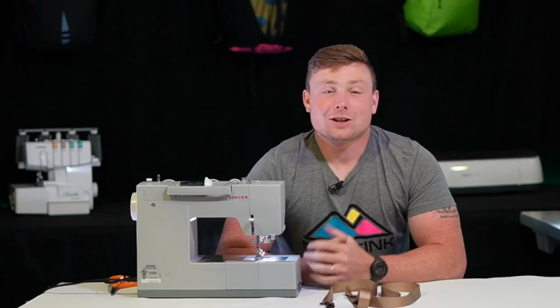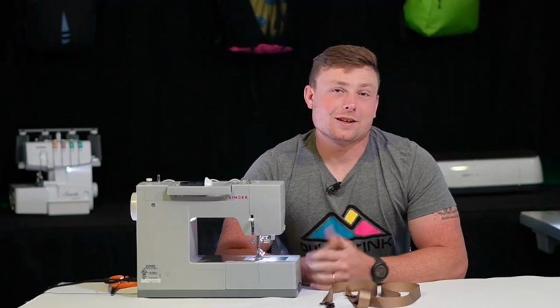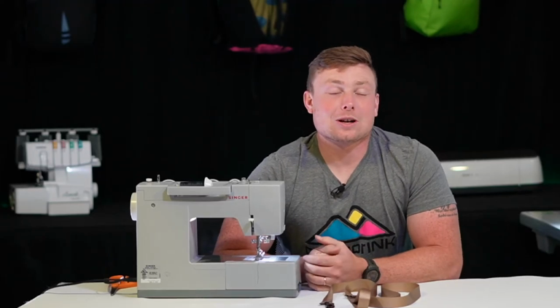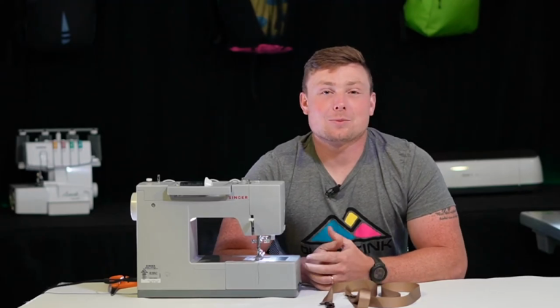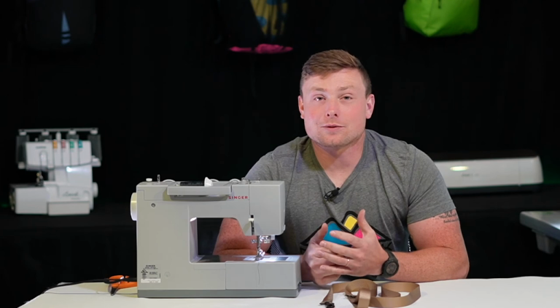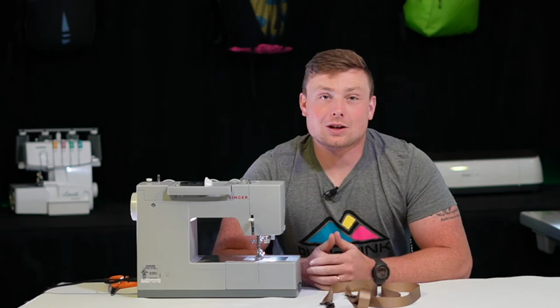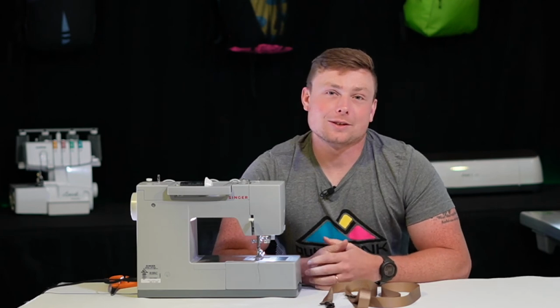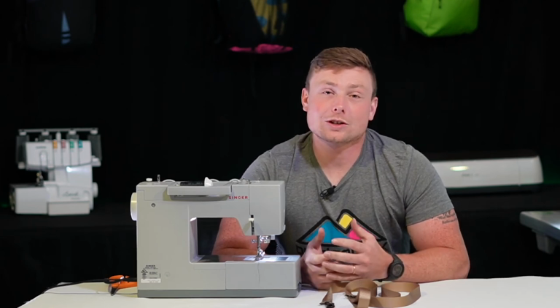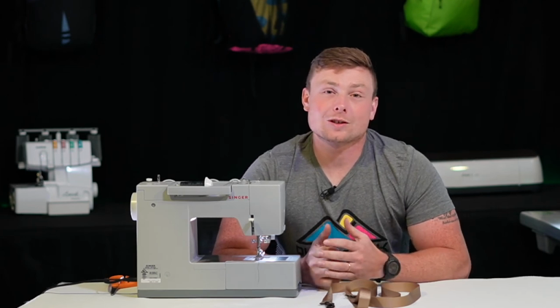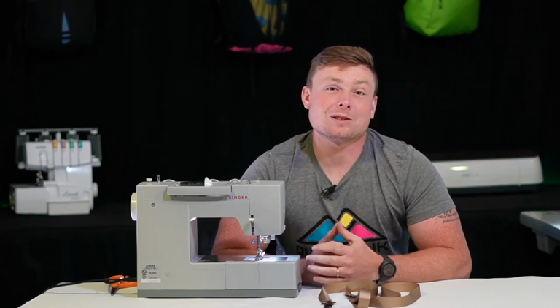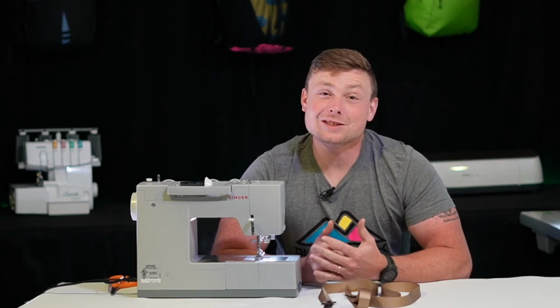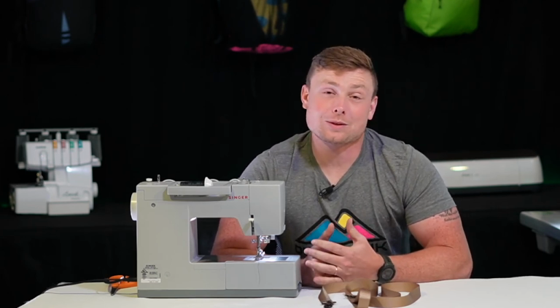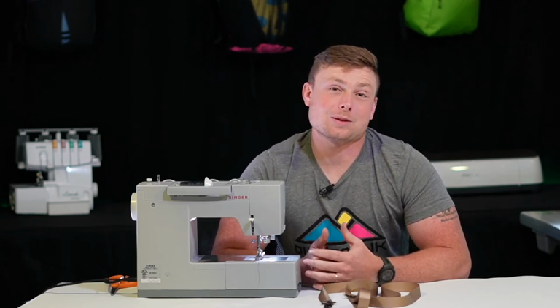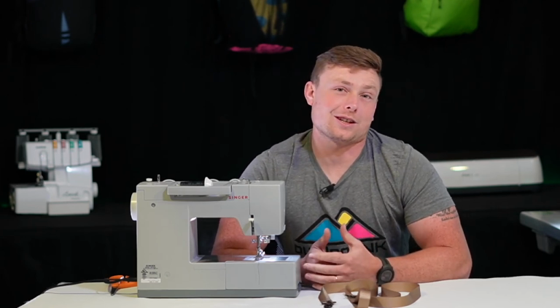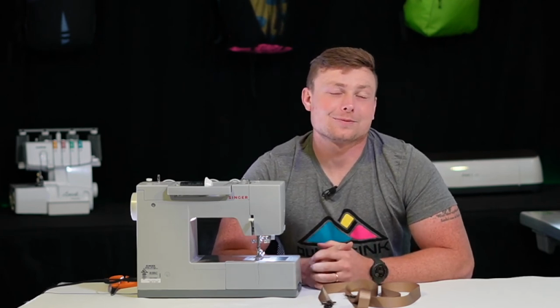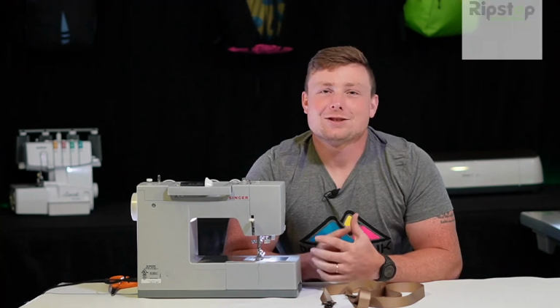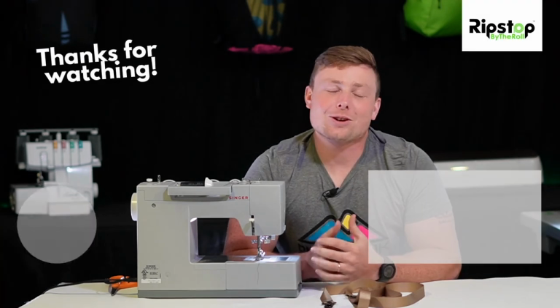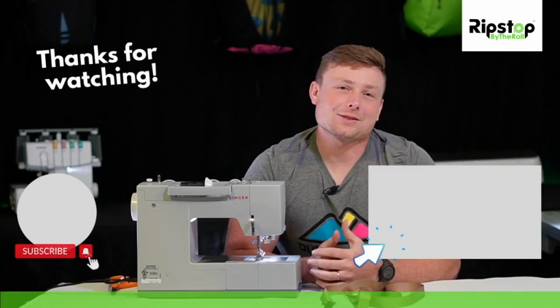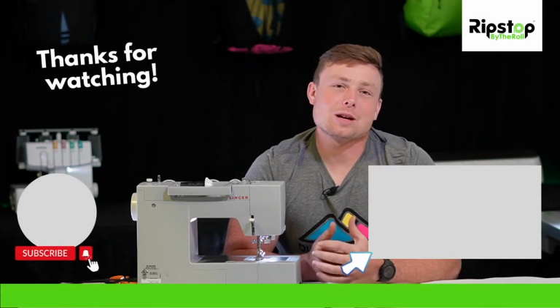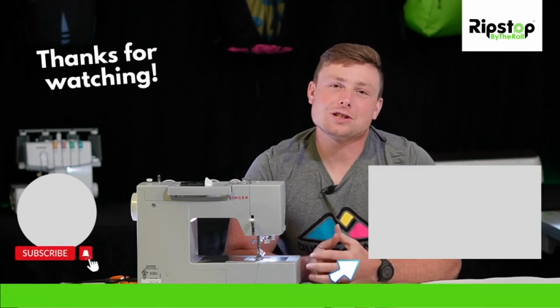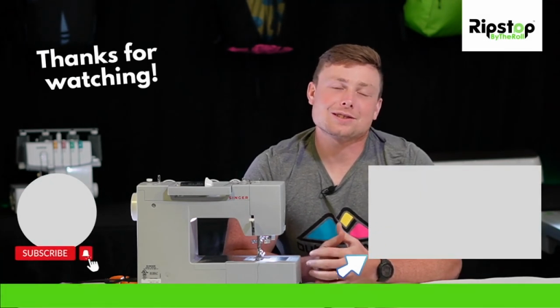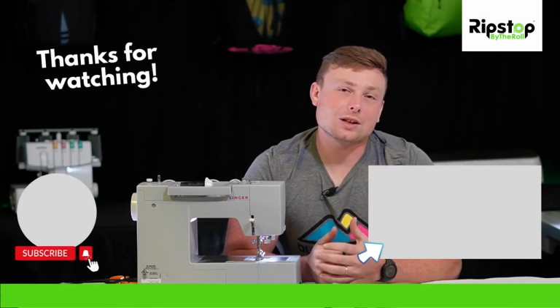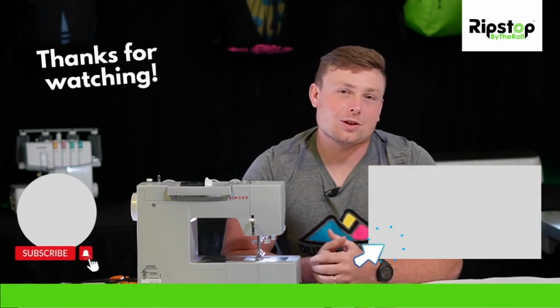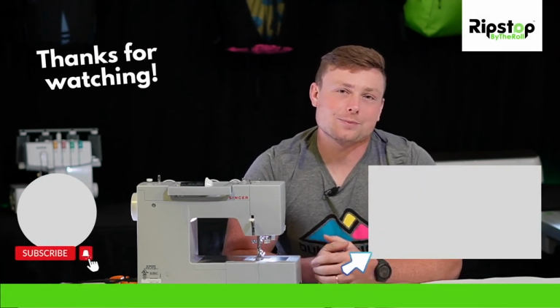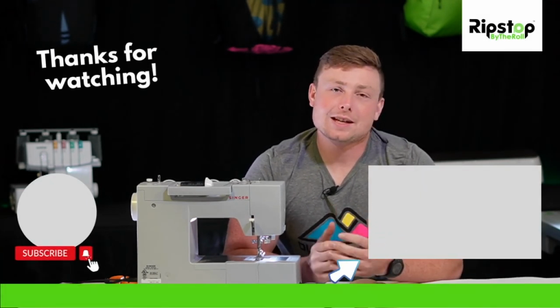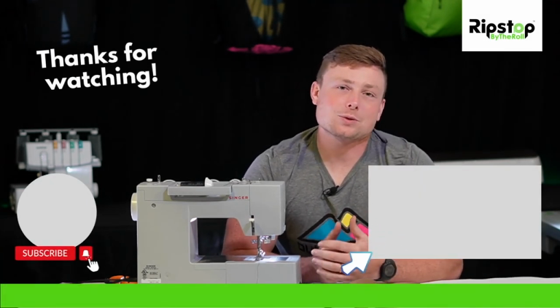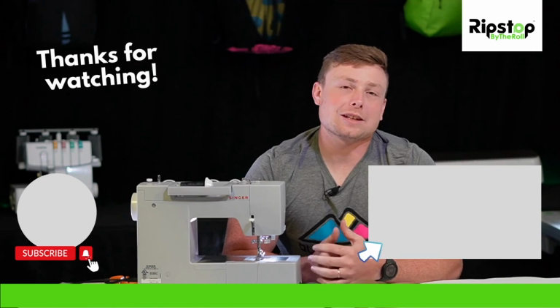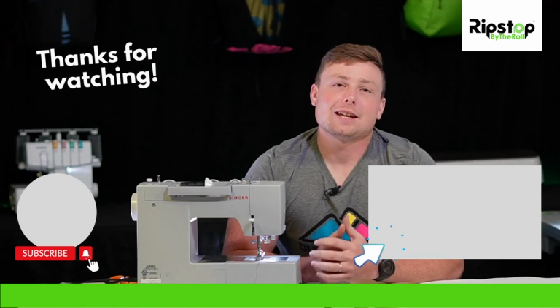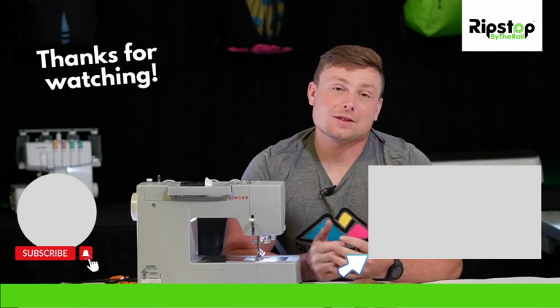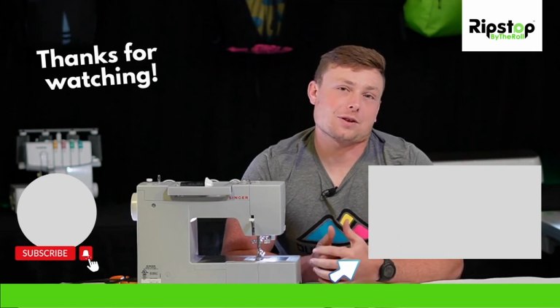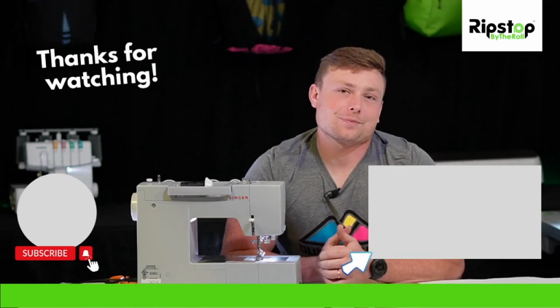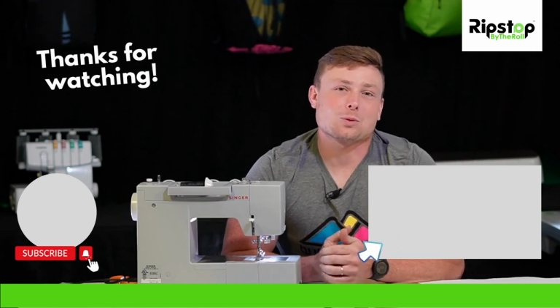You're all set. Congrats on making your very own dog leash kit. Walking your dog is probably at least 23% more fun now. Check out our other kits for more MYOG goodness, including our dog collar kit. Take some pictures while you're making and tag us on Instagram. Thanks for watching.